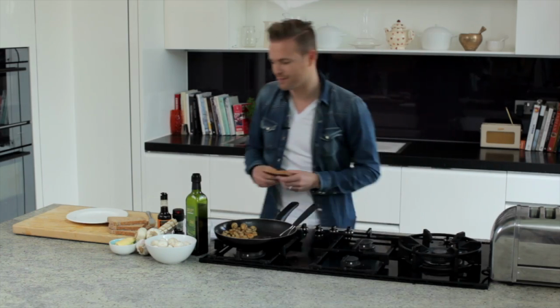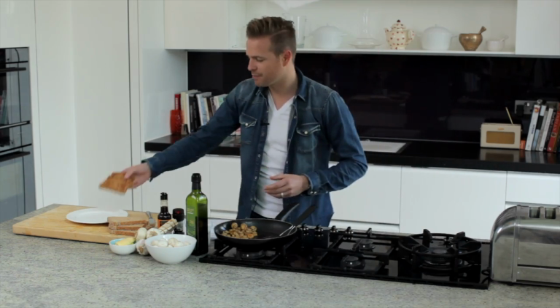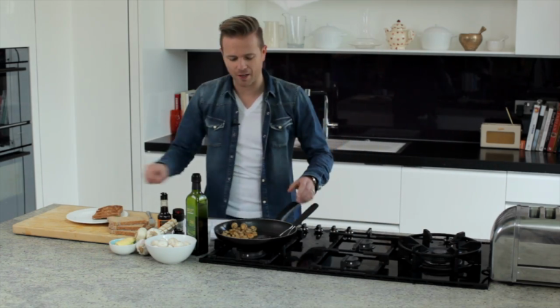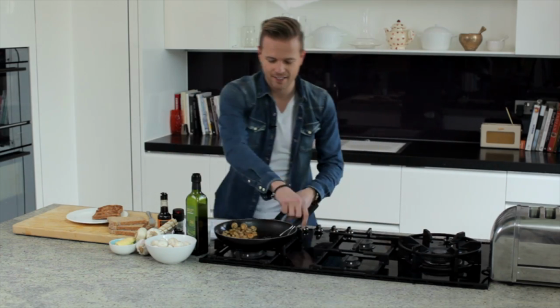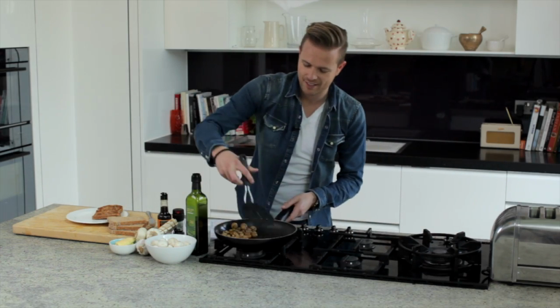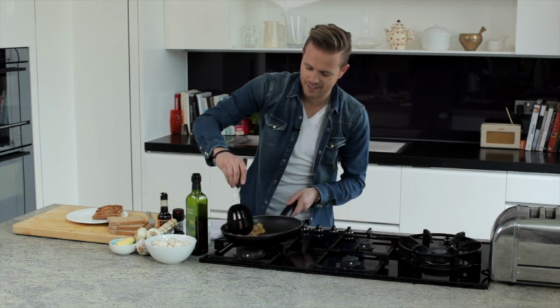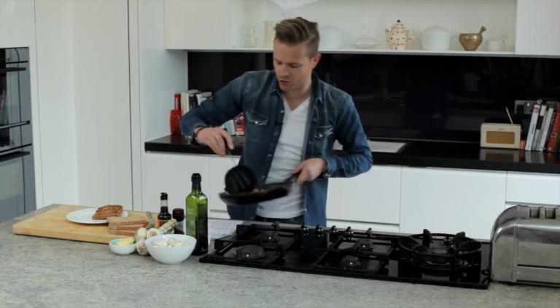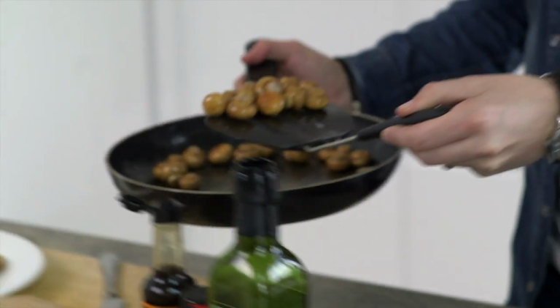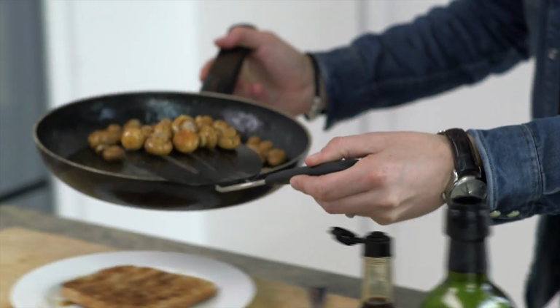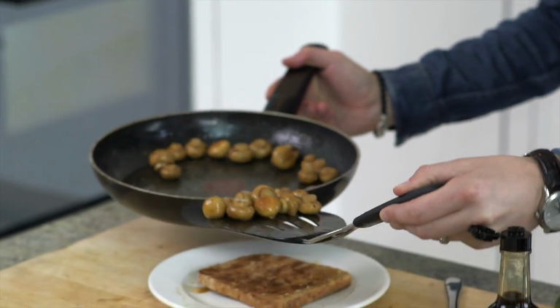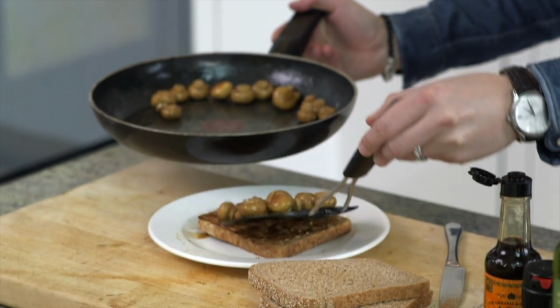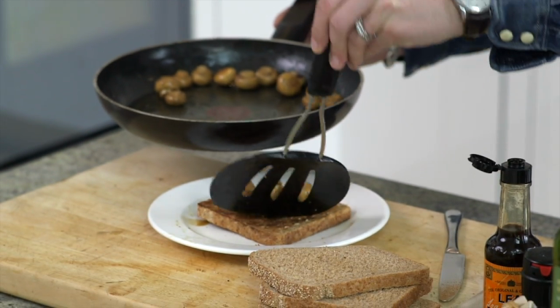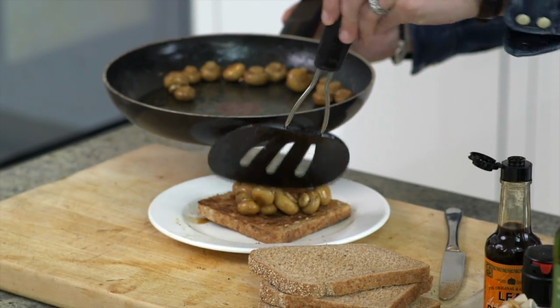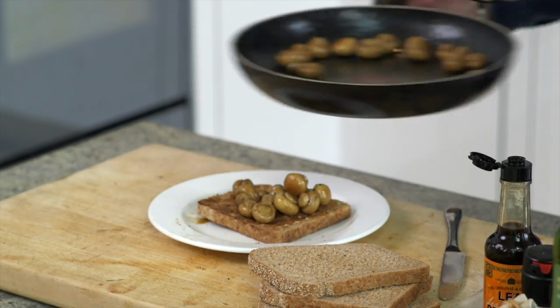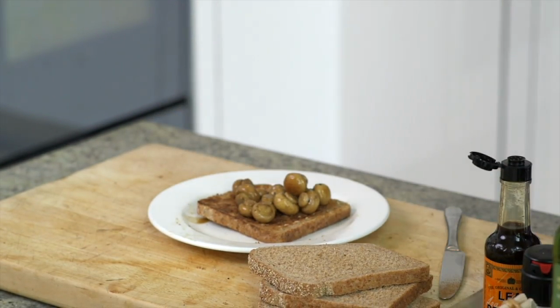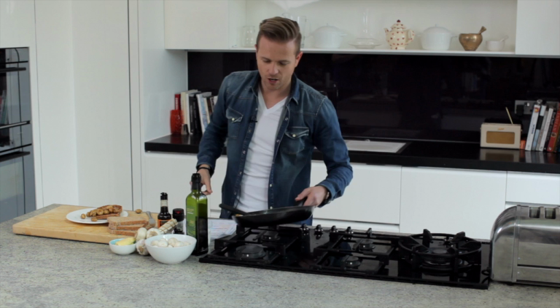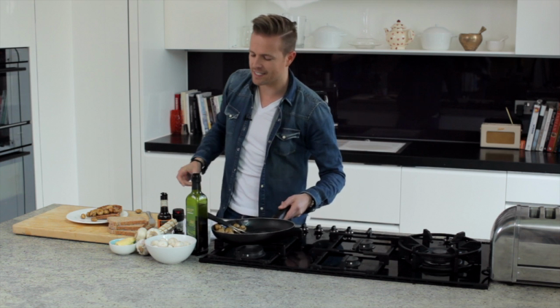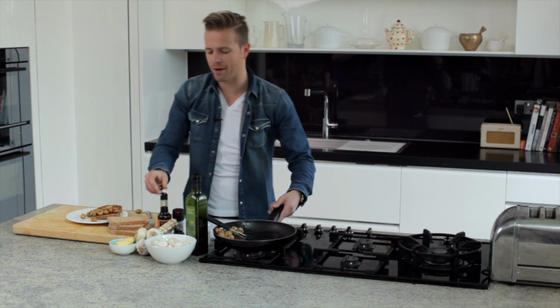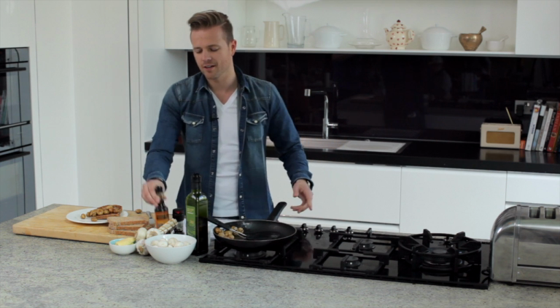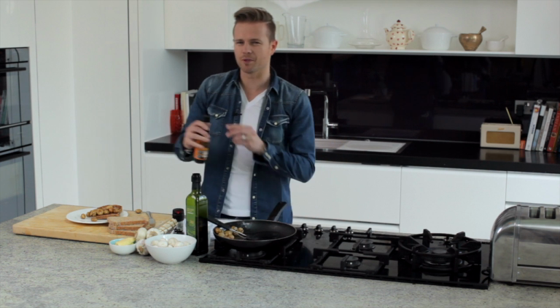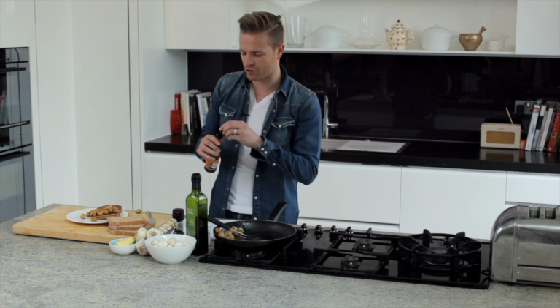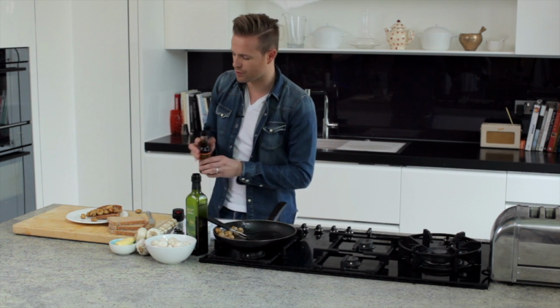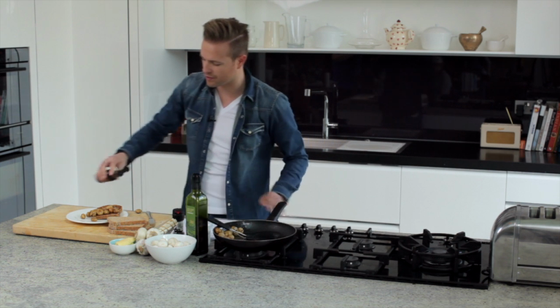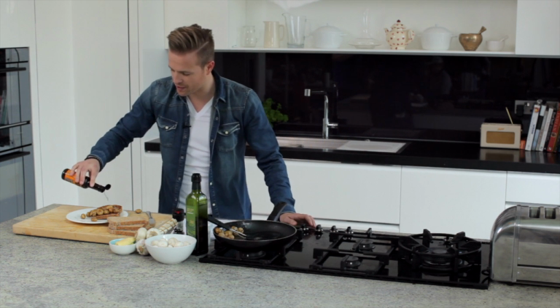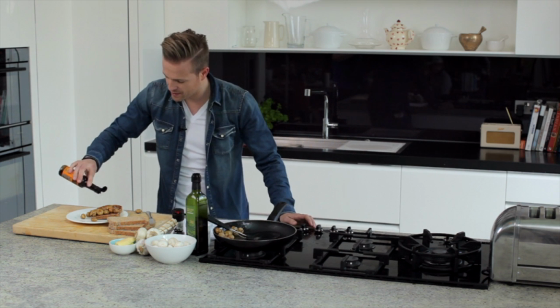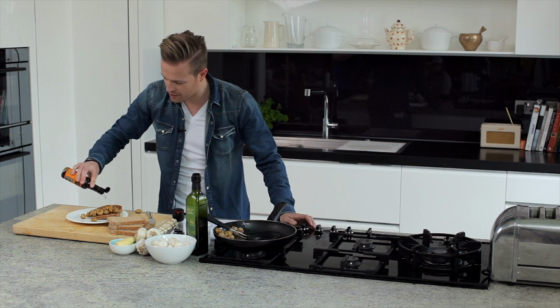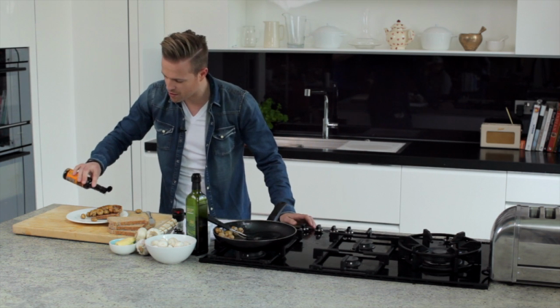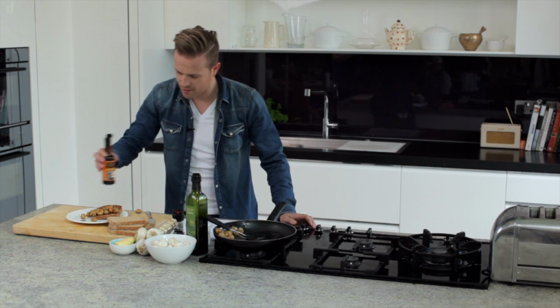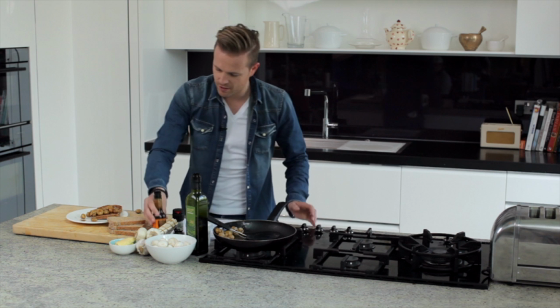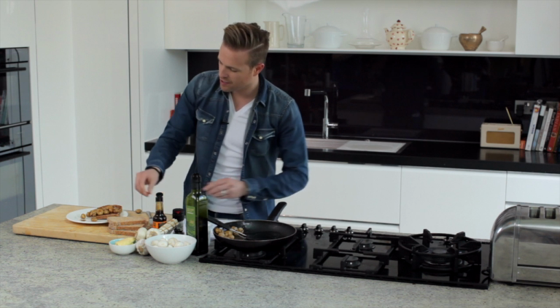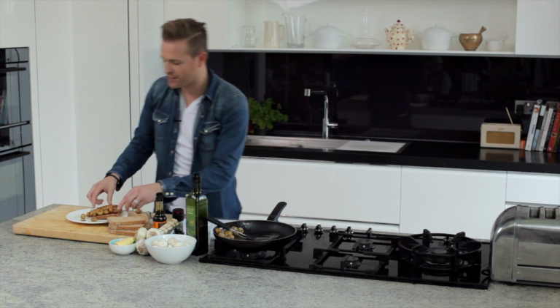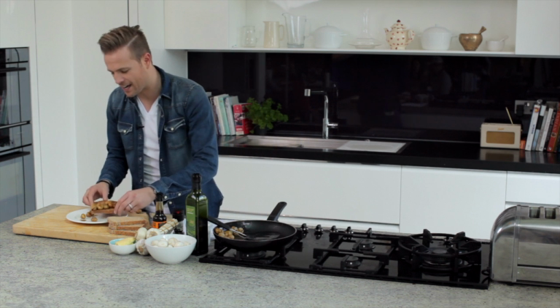When your toast is ready, catch them, put them on the plate, take your mushrooms onto the toast. It always tastes a little bit better with a little bit of Worcestershire sauce as well — sprinkle some on, ready for the second half.